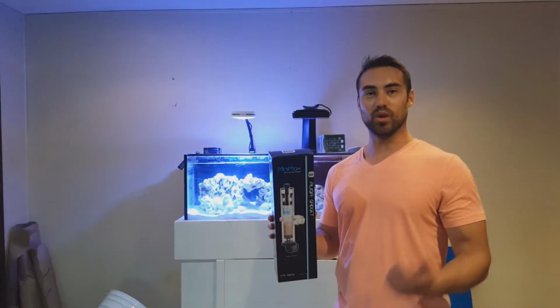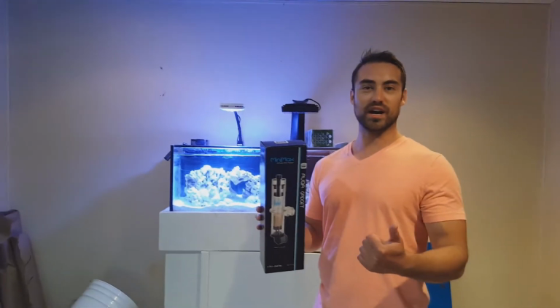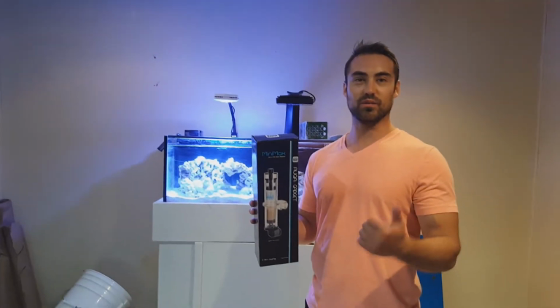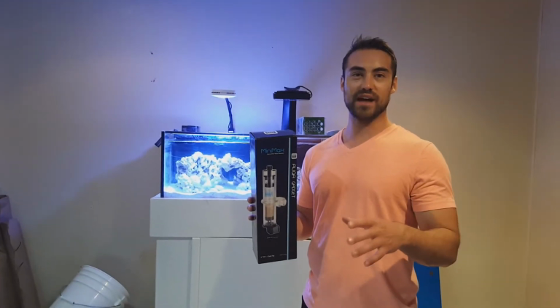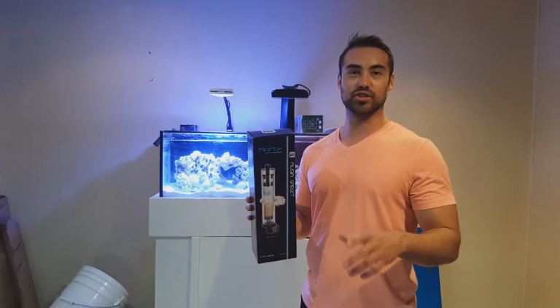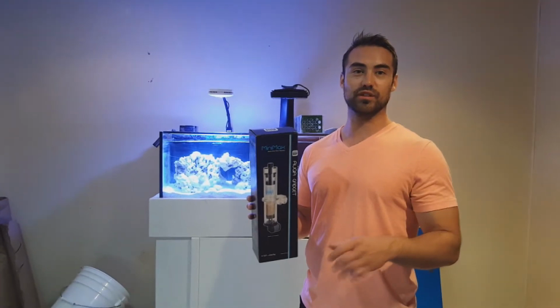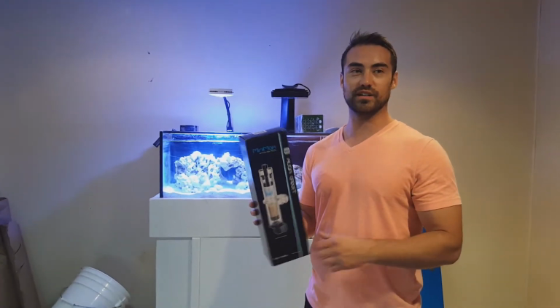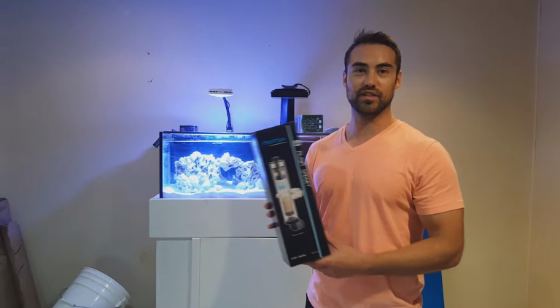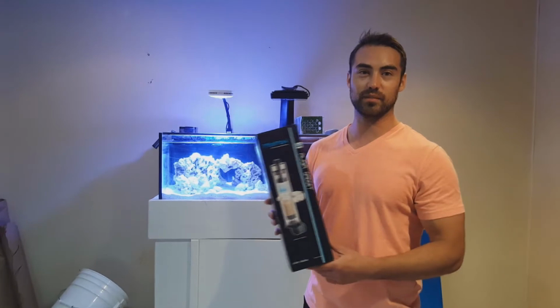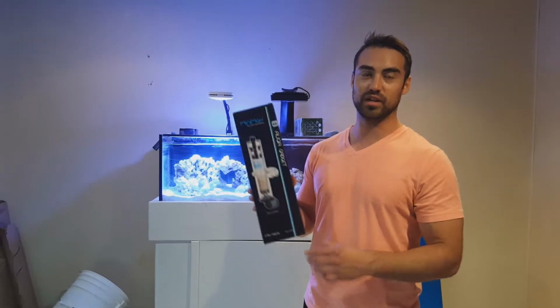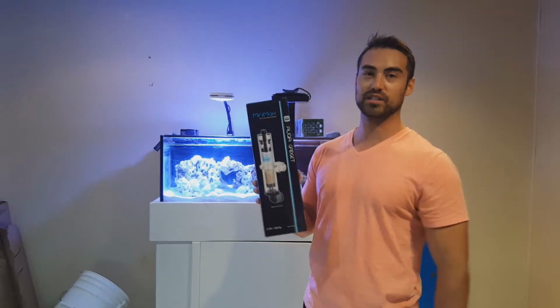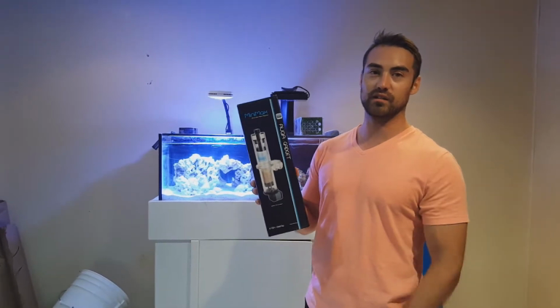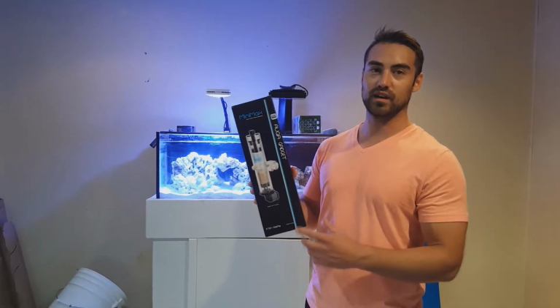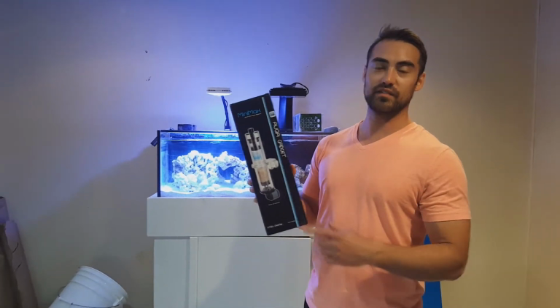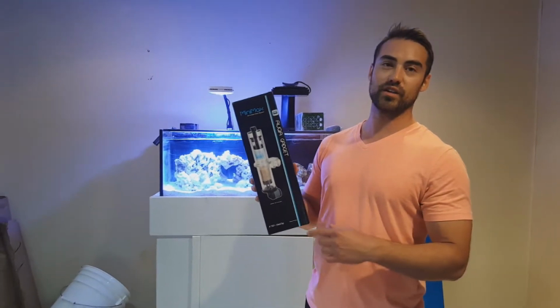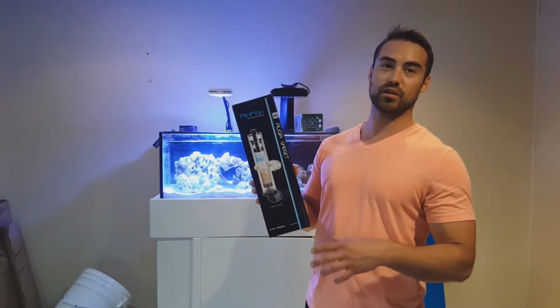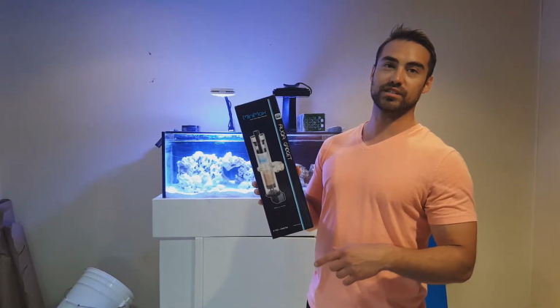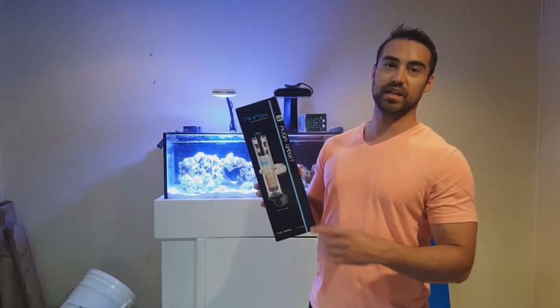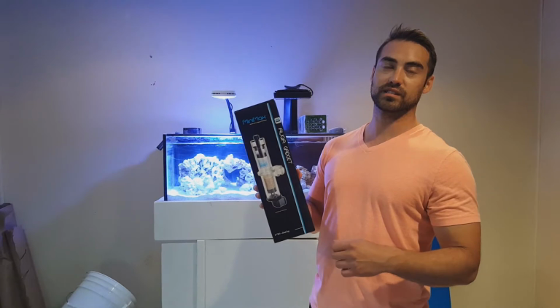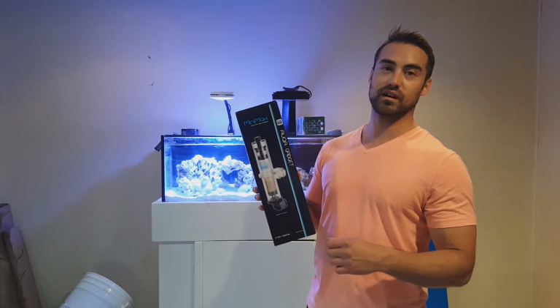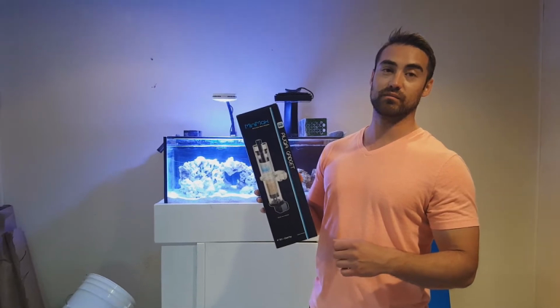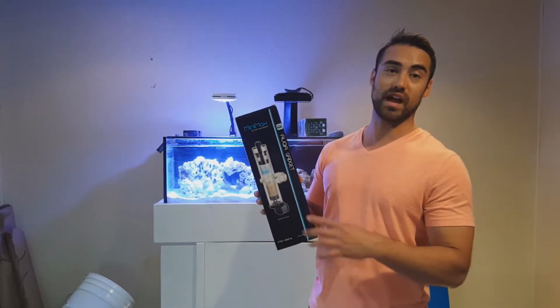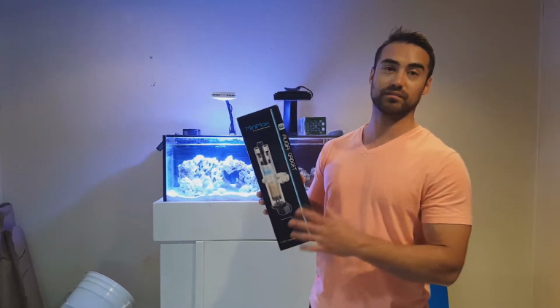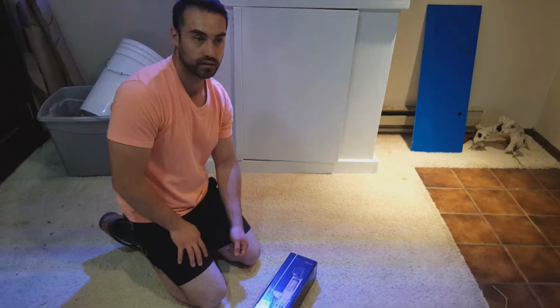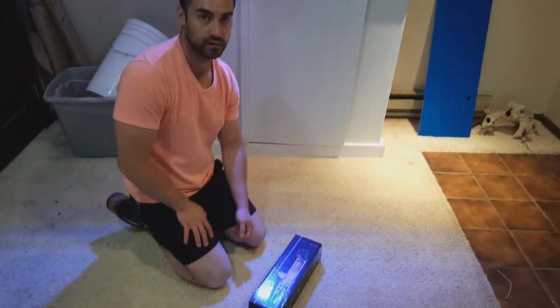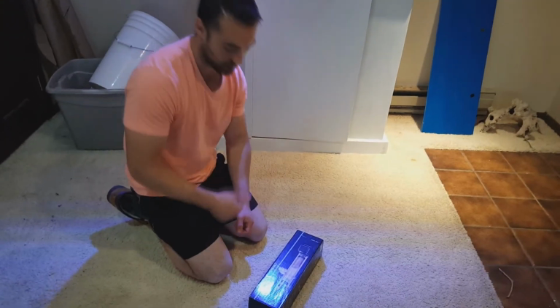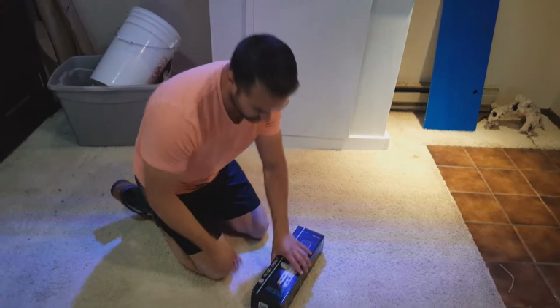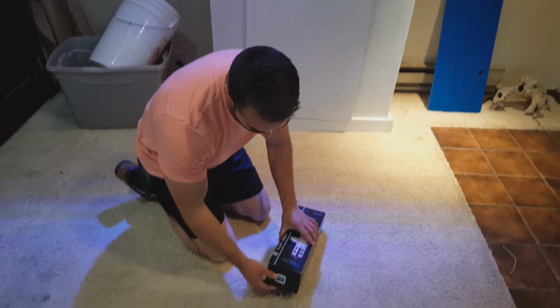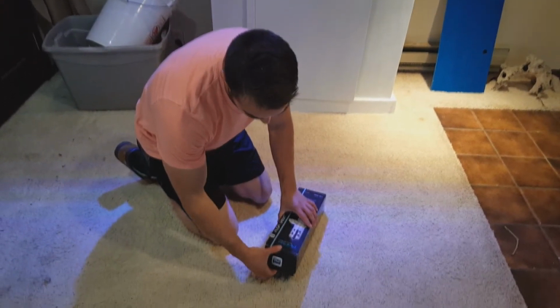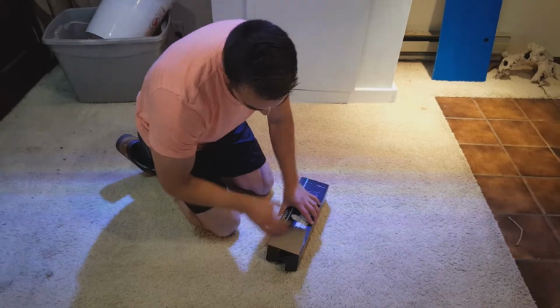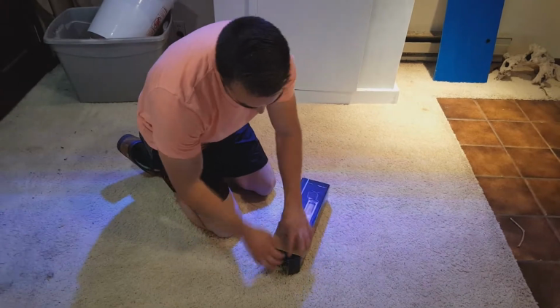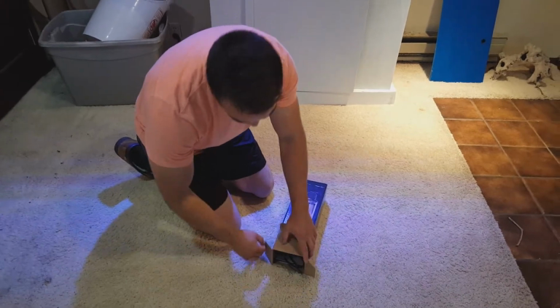What's up guys, welcome back to Joe's Reef. In today's video I'm going to be doing an unboxing of the Innovative Marine Aqua Gadget Mini Max Media Reactor.